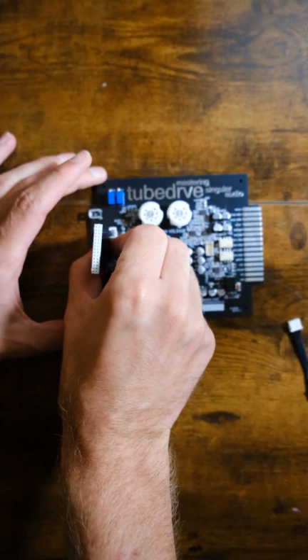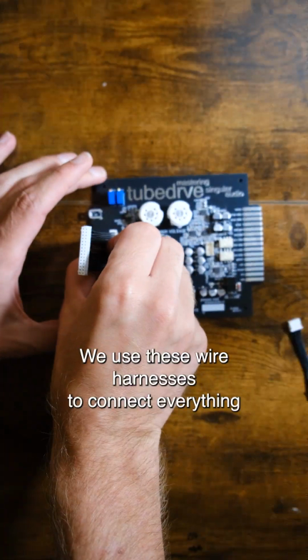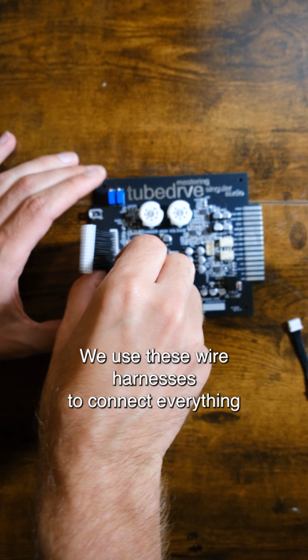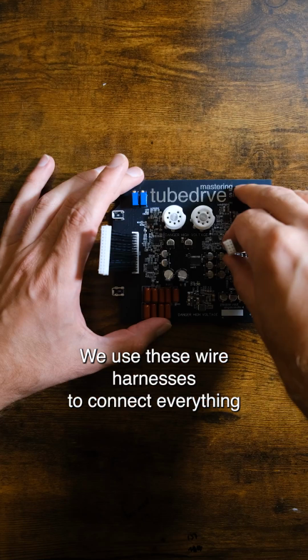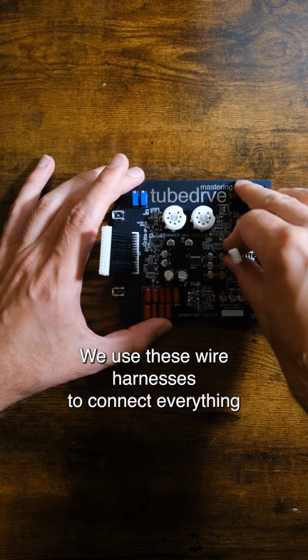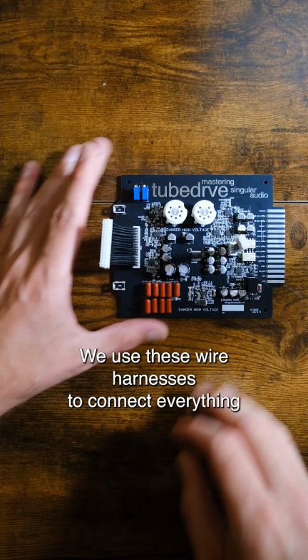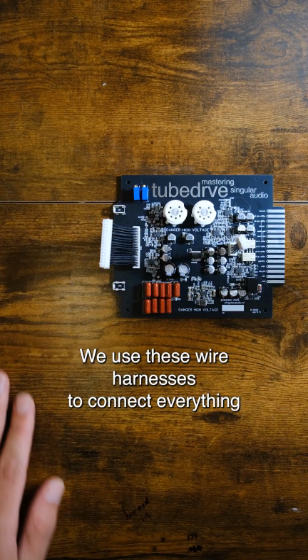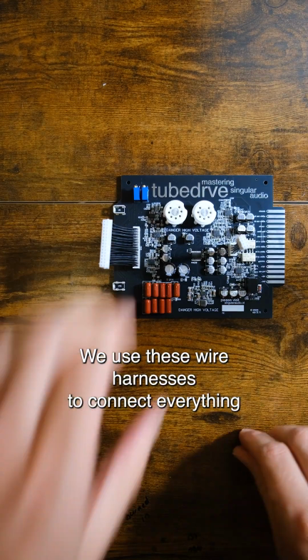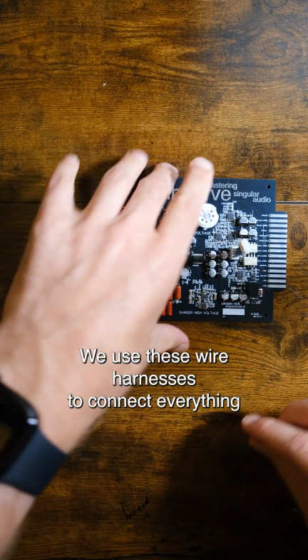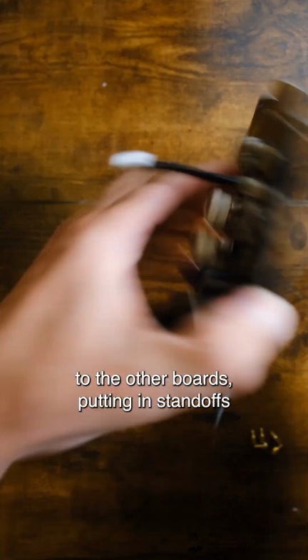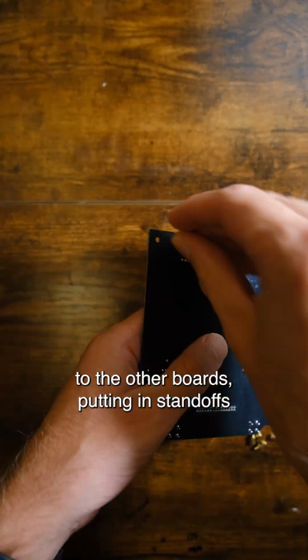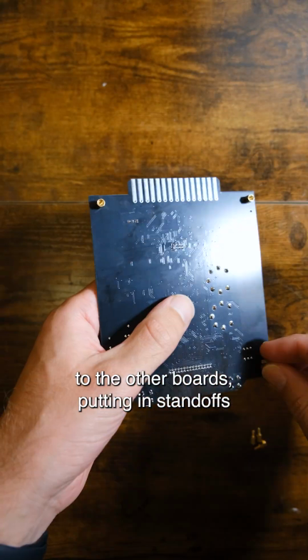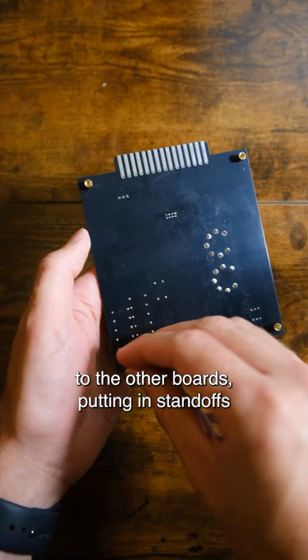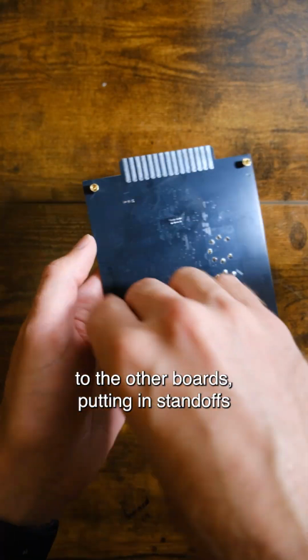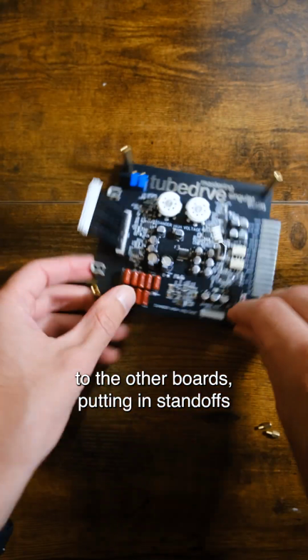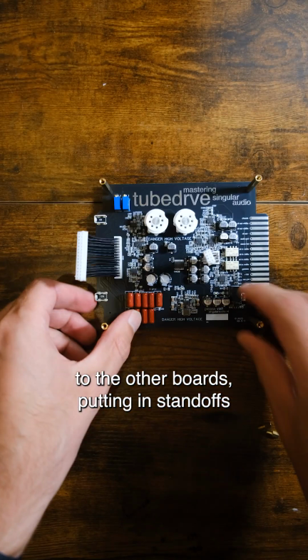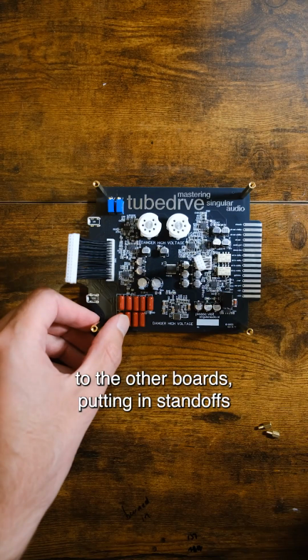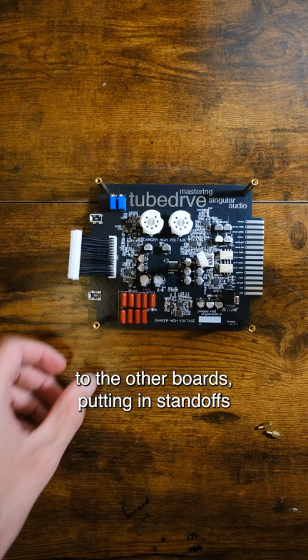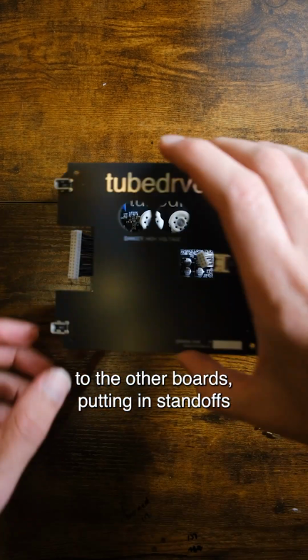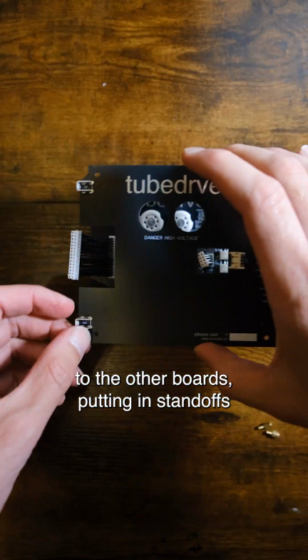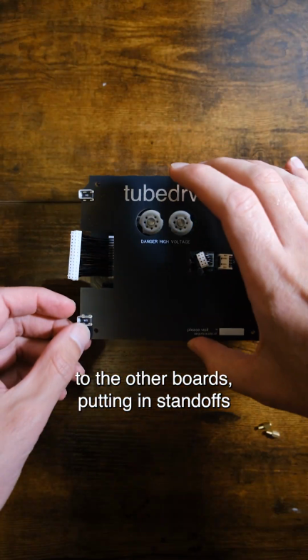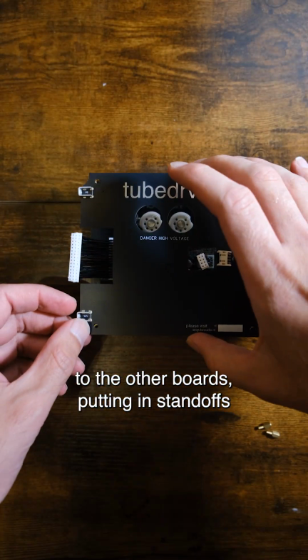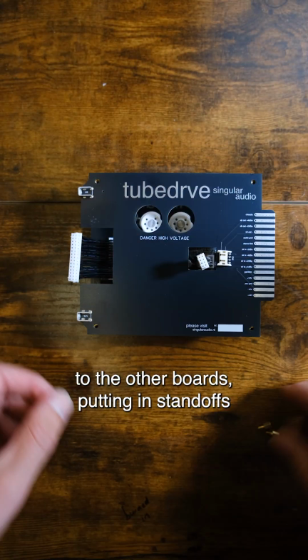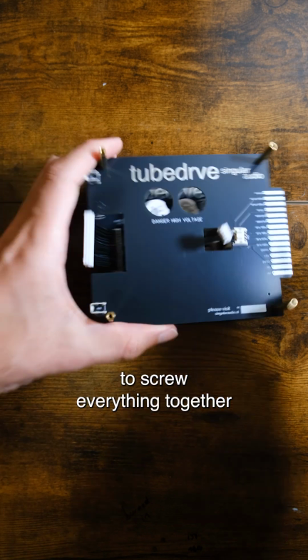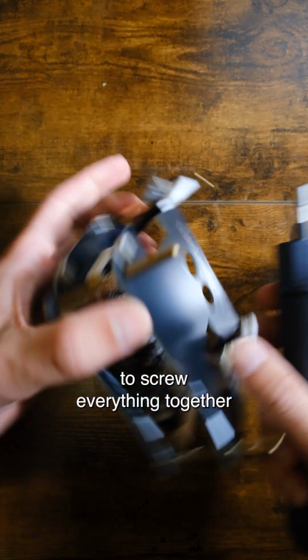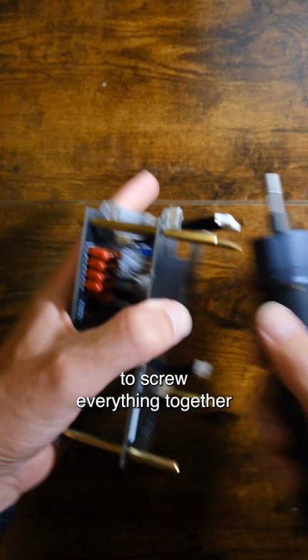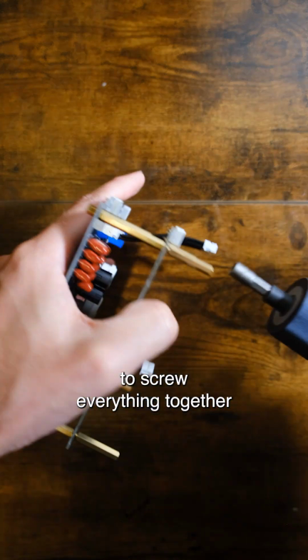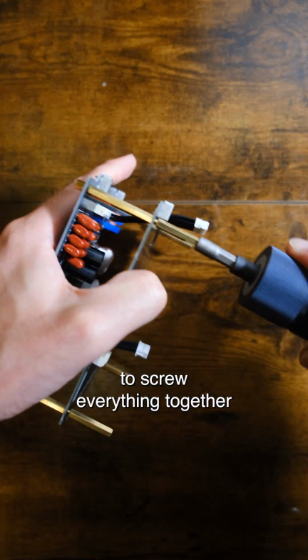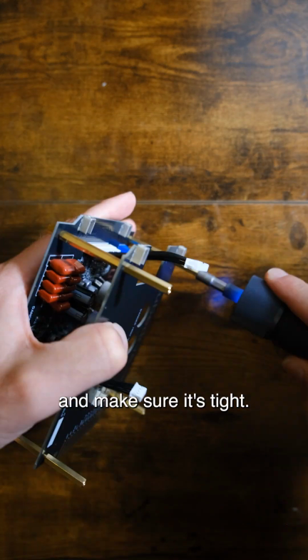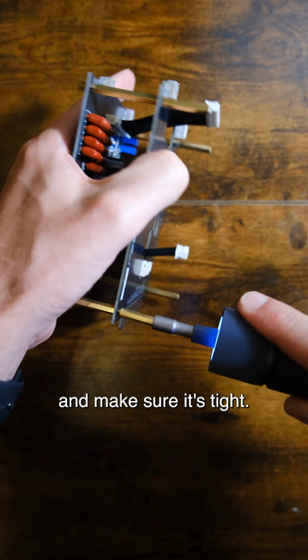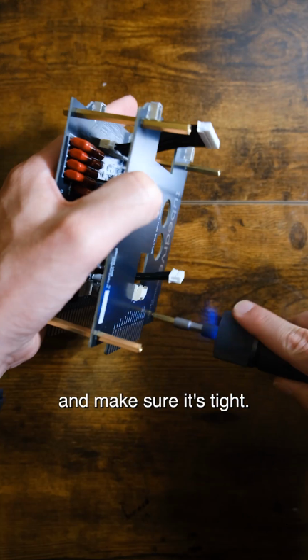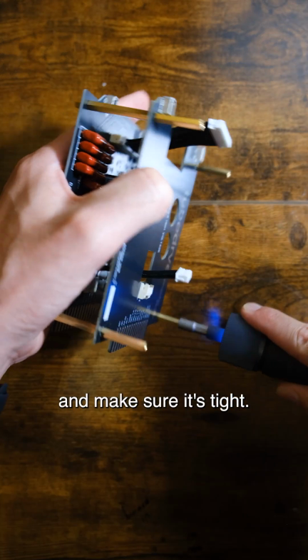We use these wire harnesses to connect everything to the other boards, put in some standoffs to screw everything together and make sure it's tight.